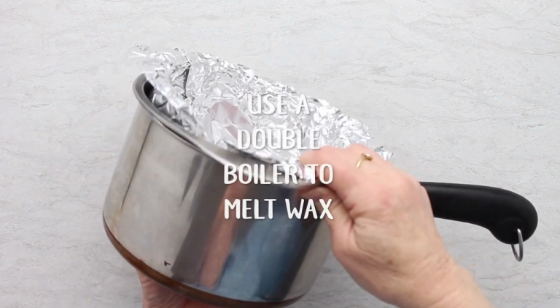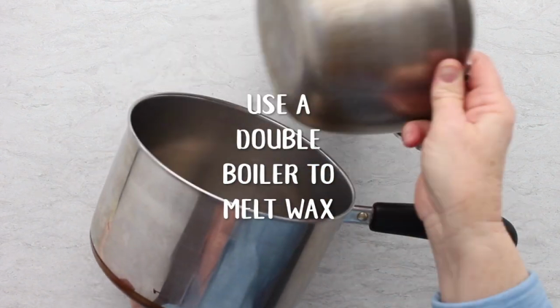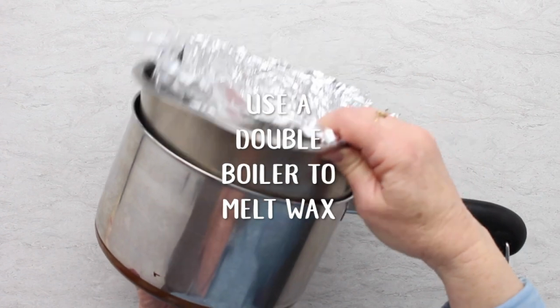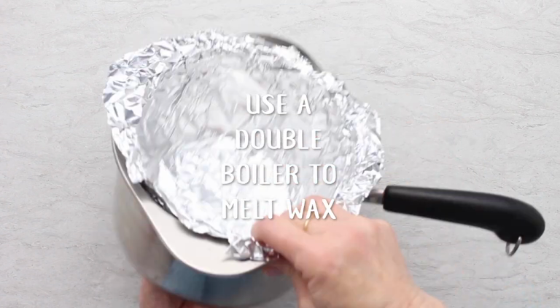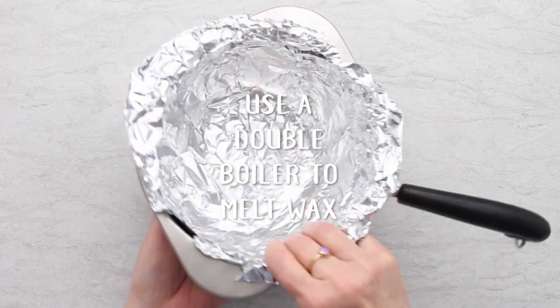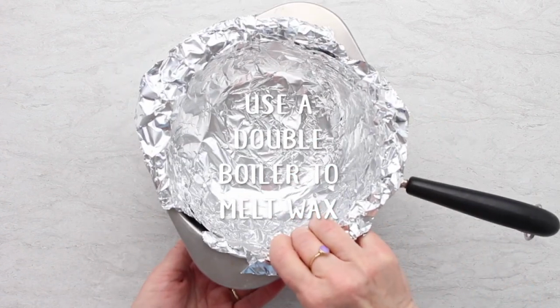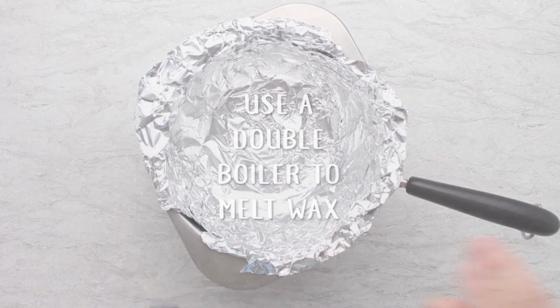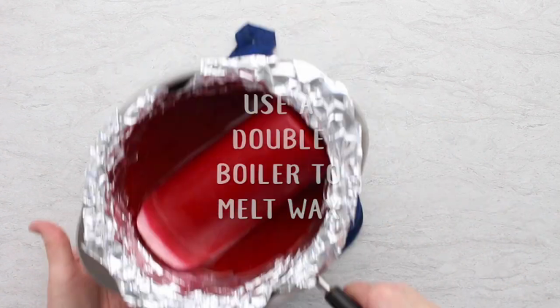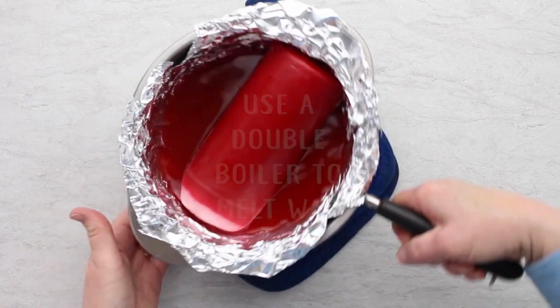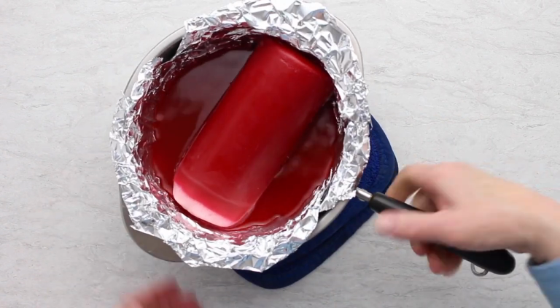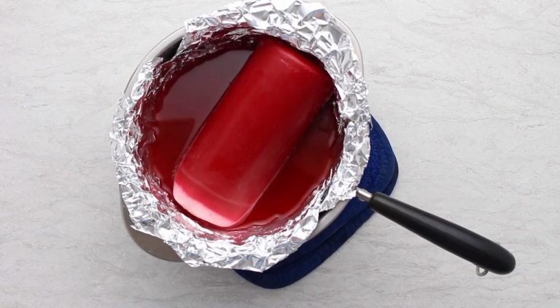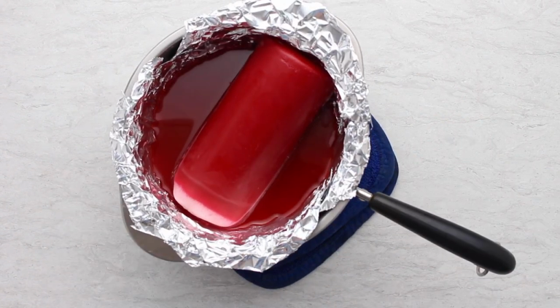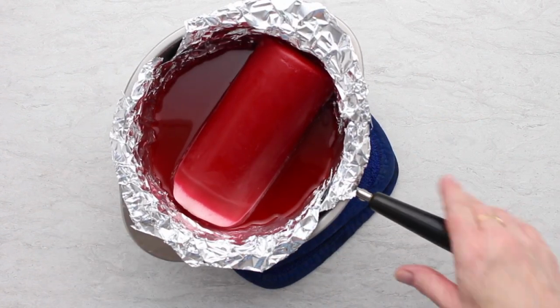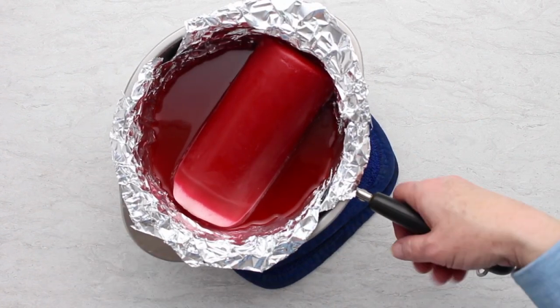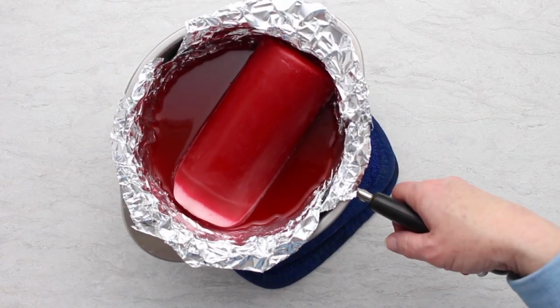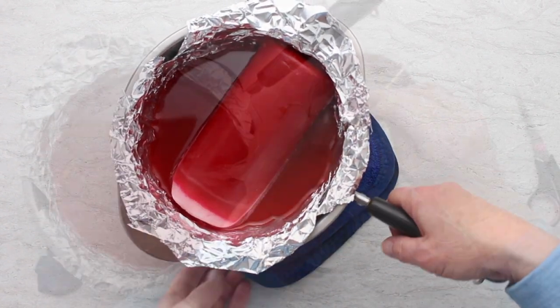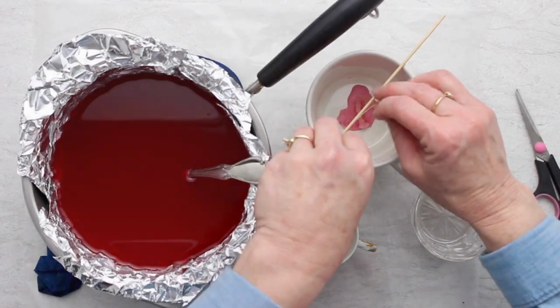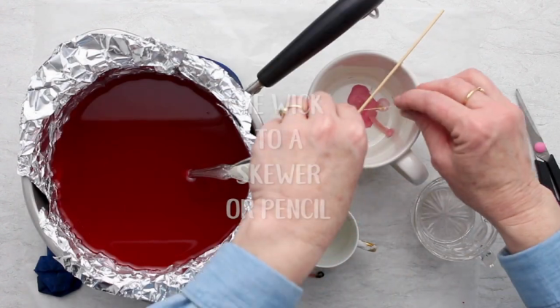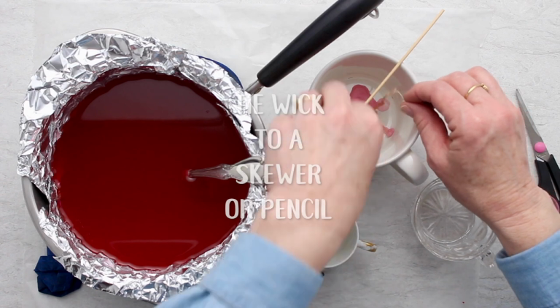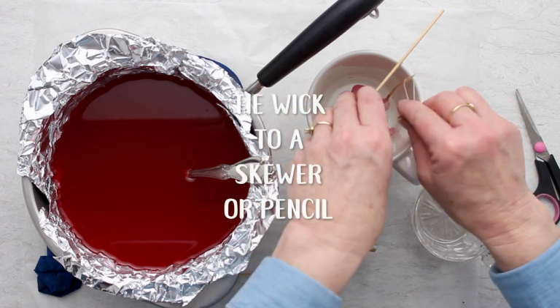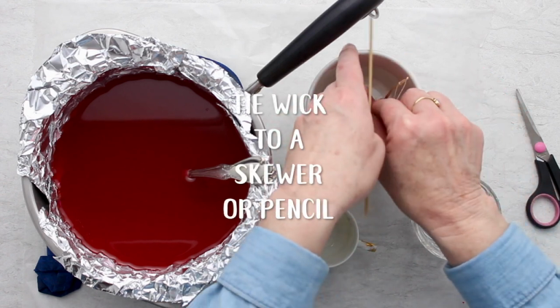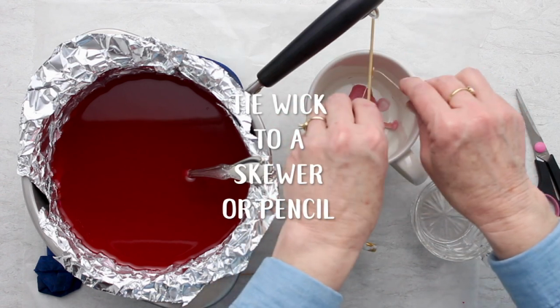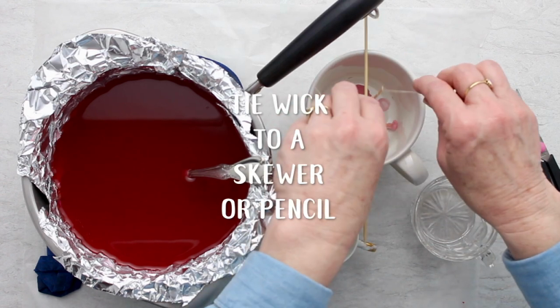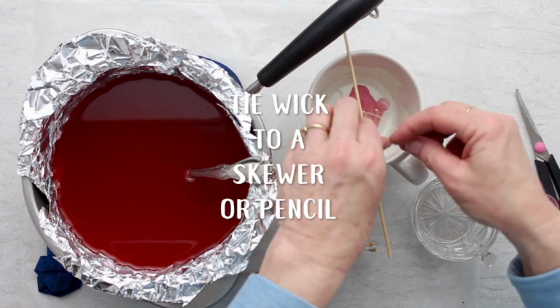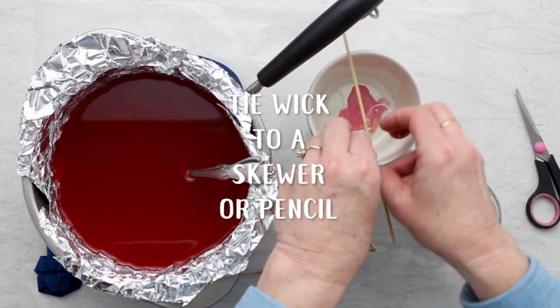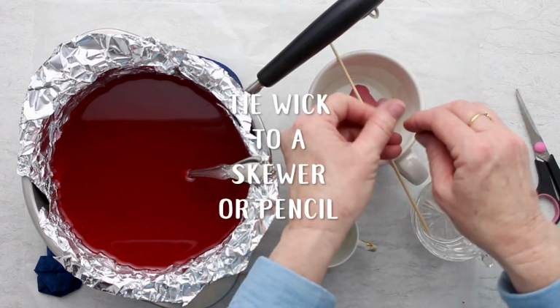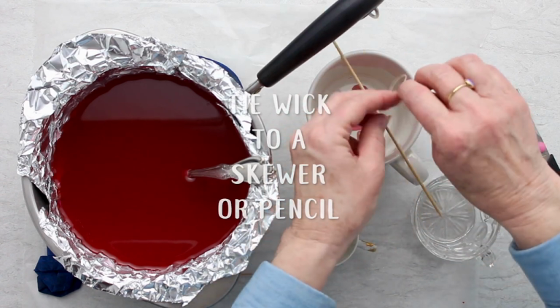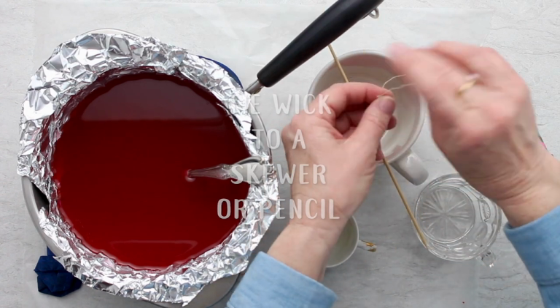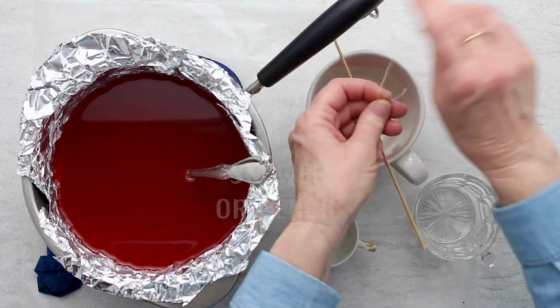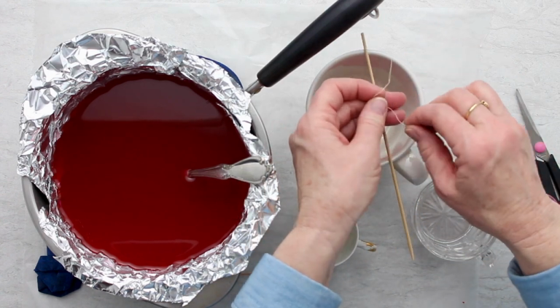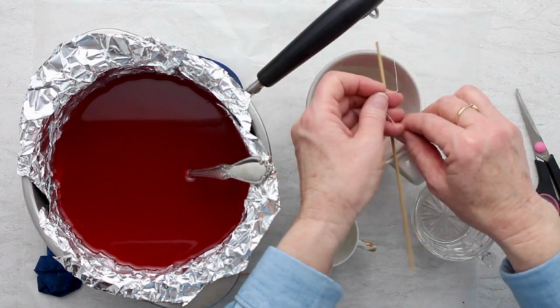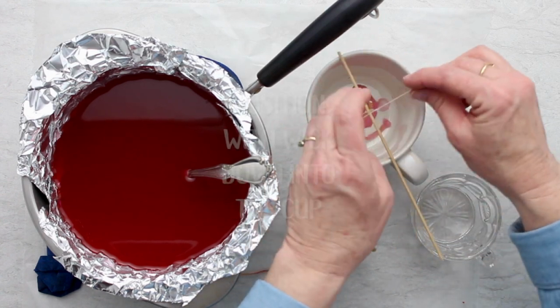Always use a double boiler to melt your wax for safety. I used an old candle and the old wick, and I used thread to tie that wick to a skewer. You can use a pencil as well.